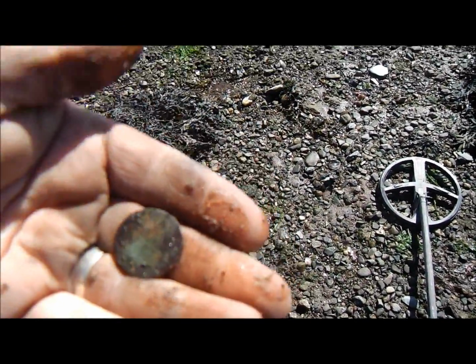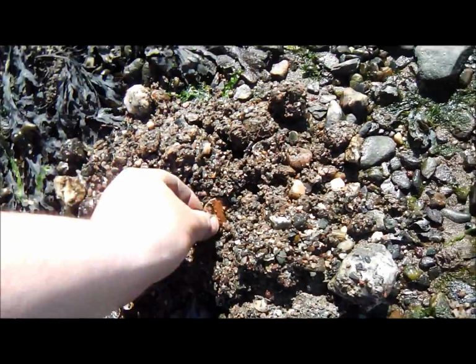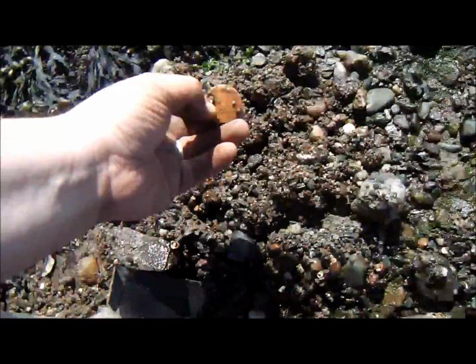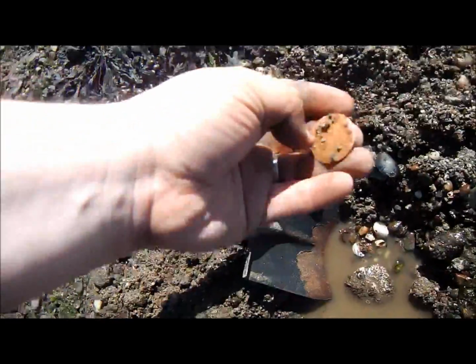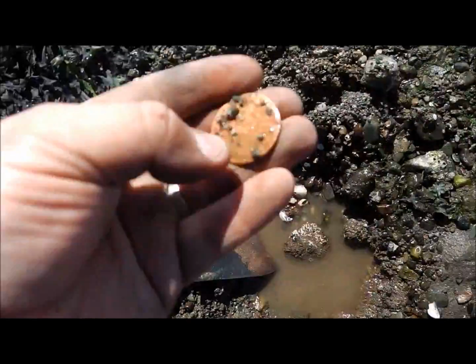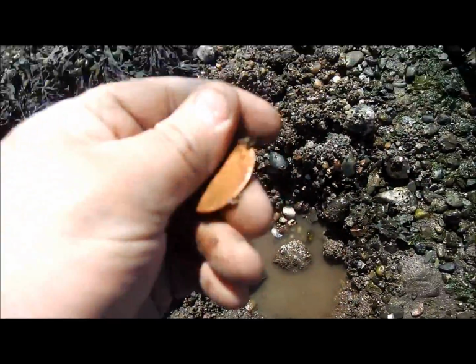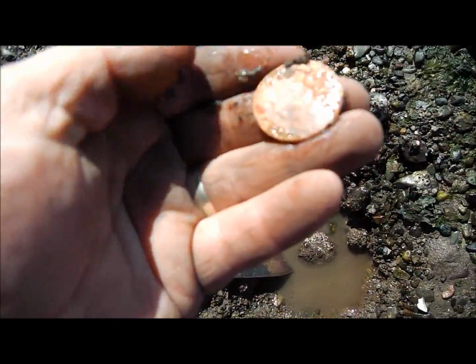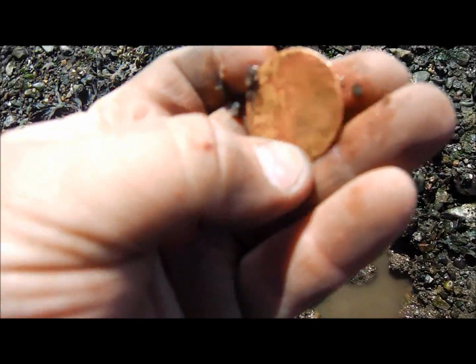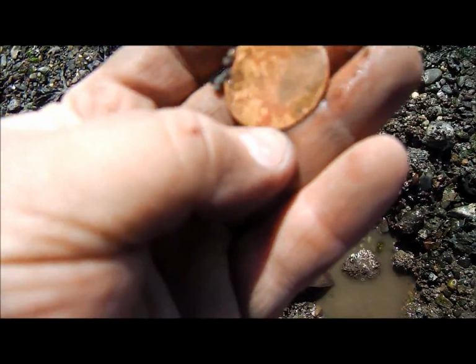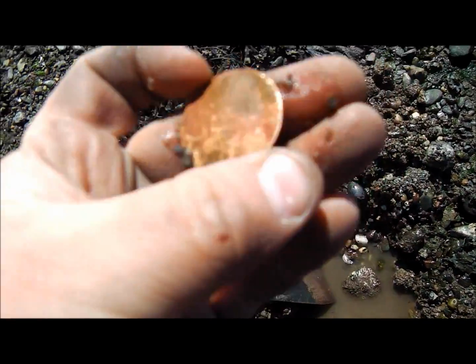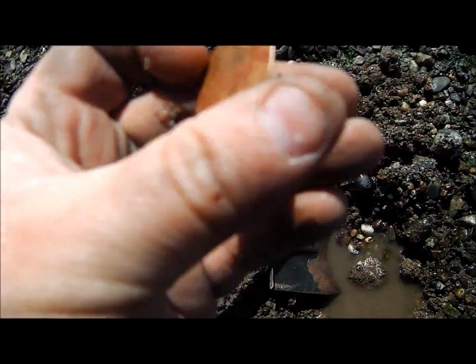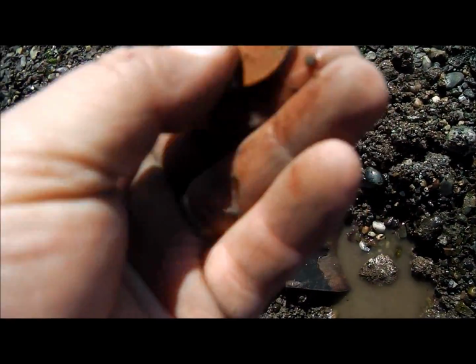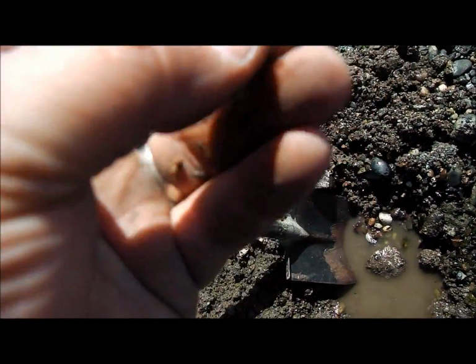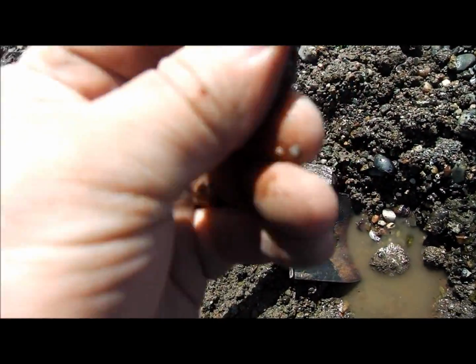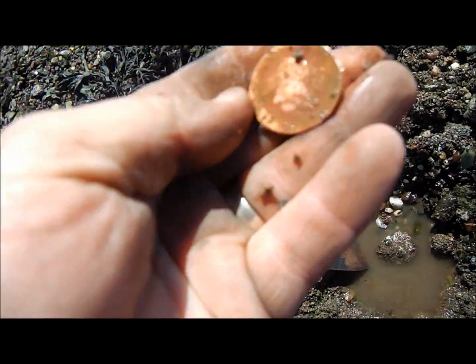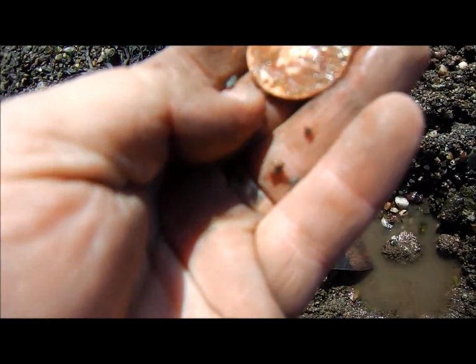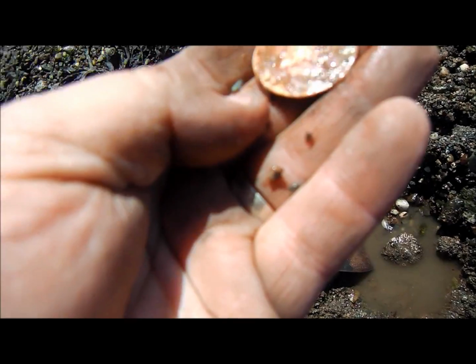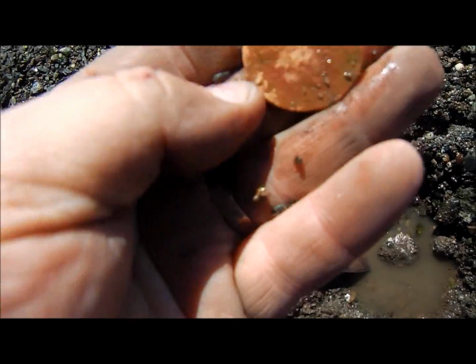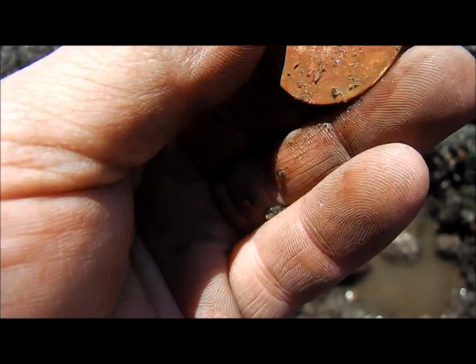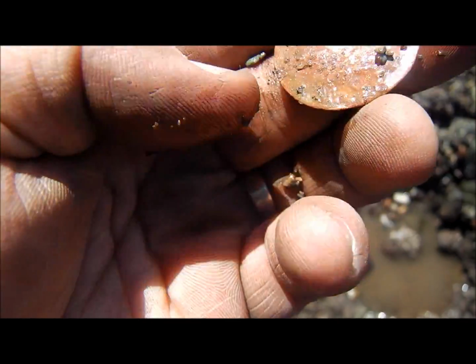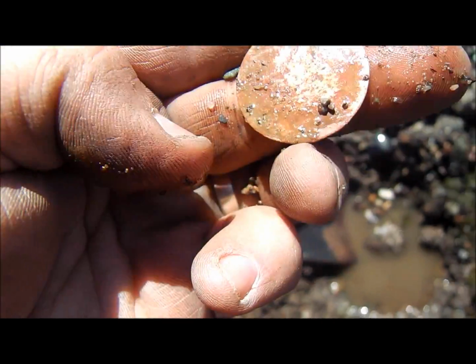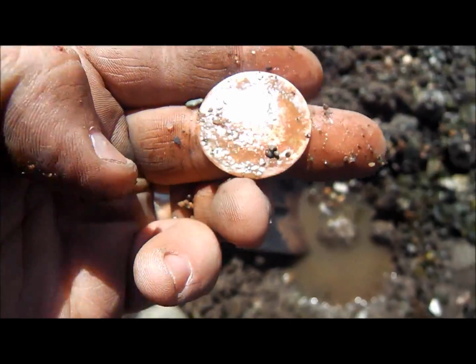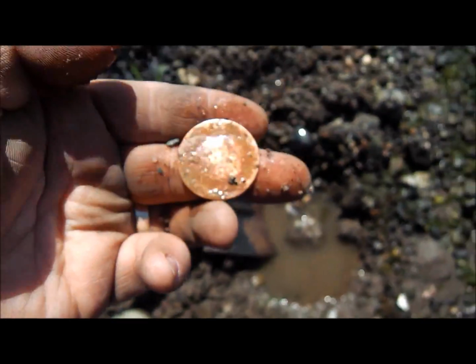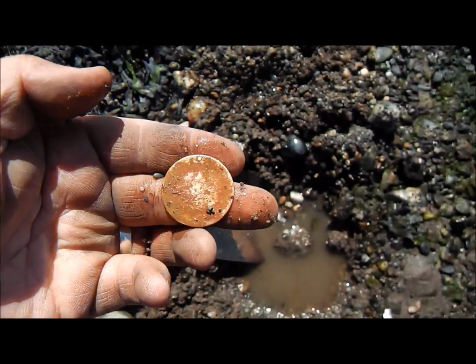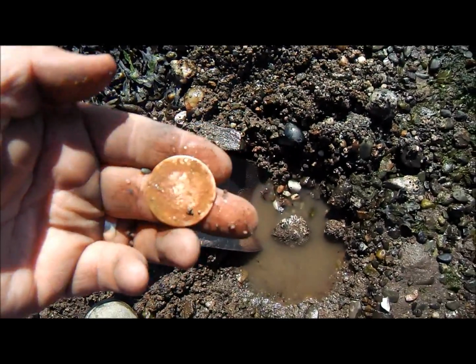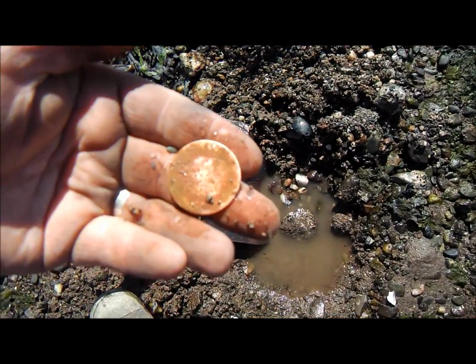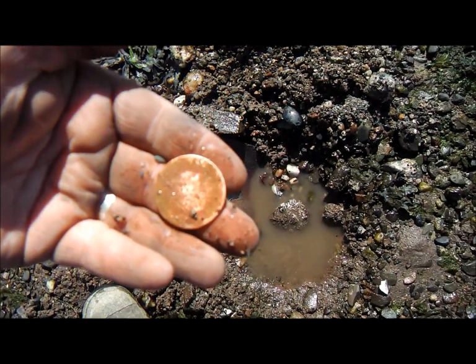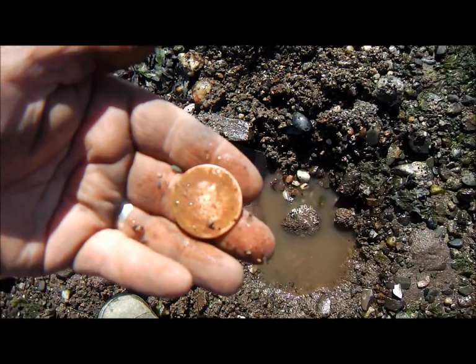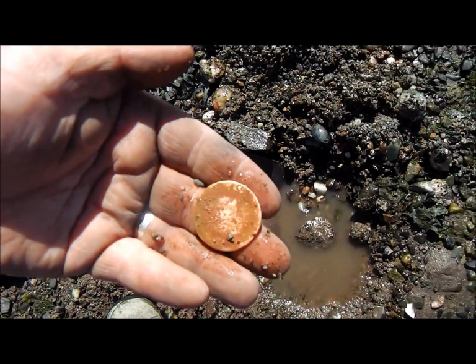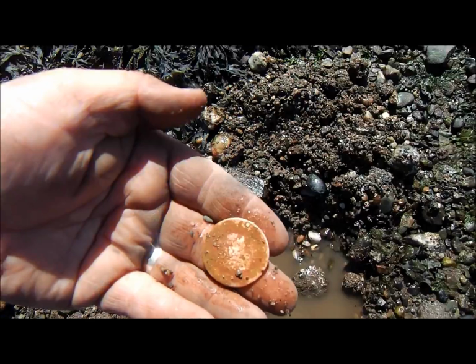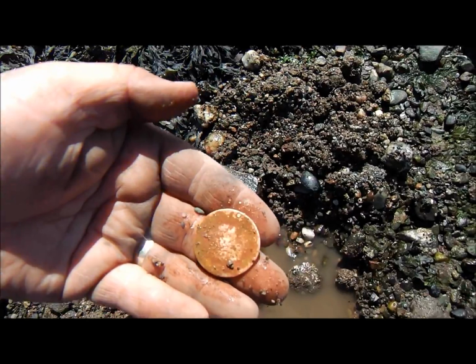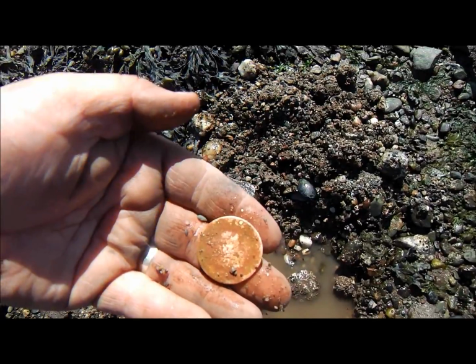I just got an 89 and it's a big penny. And that one is — possibly a George V penny, I think it is. It does look like another George V penny.